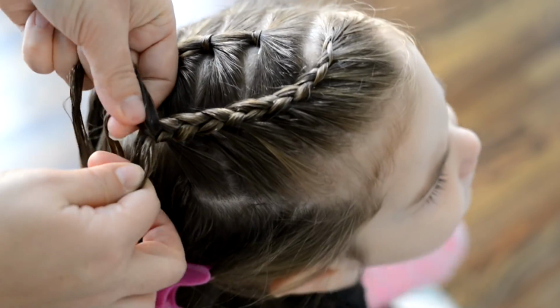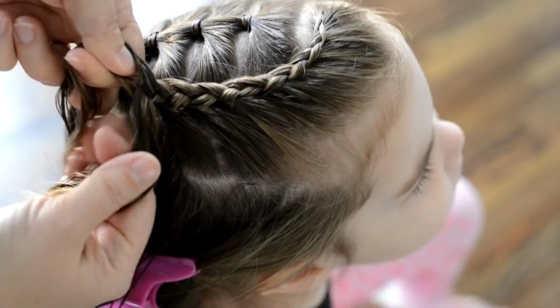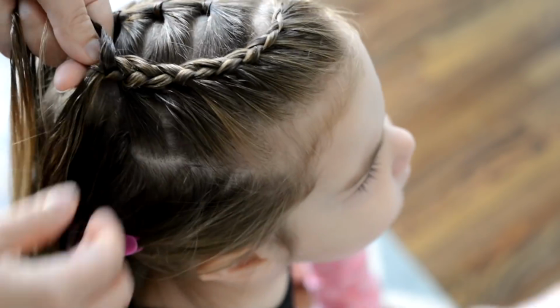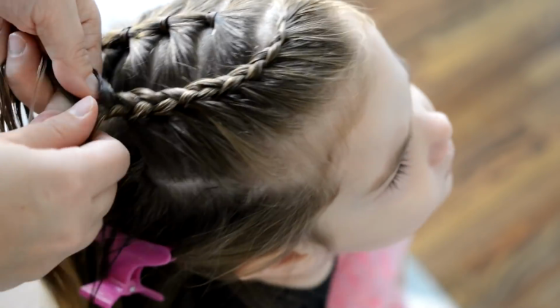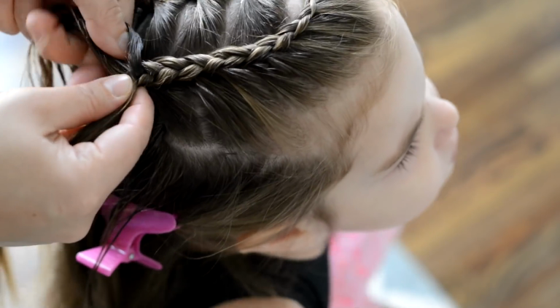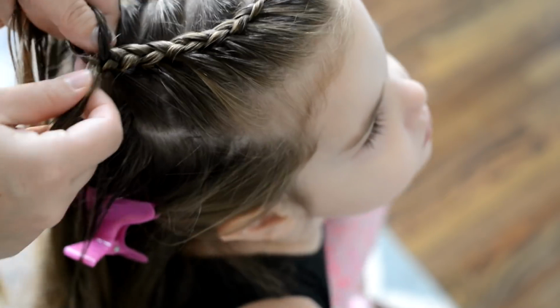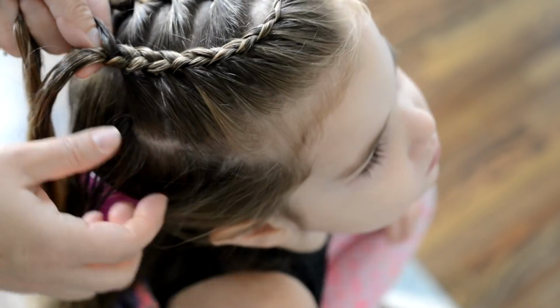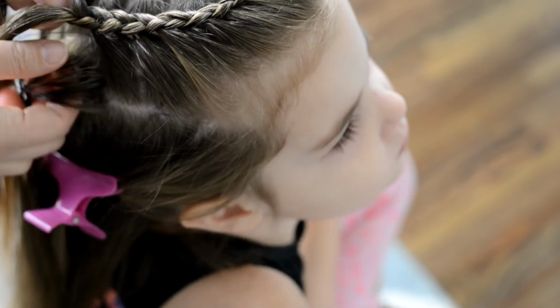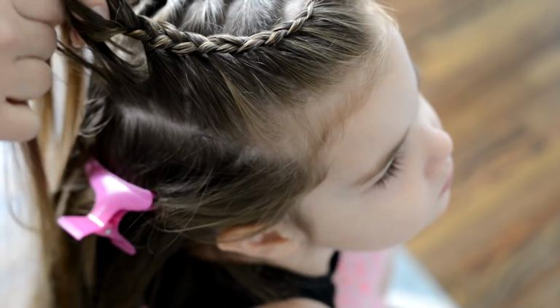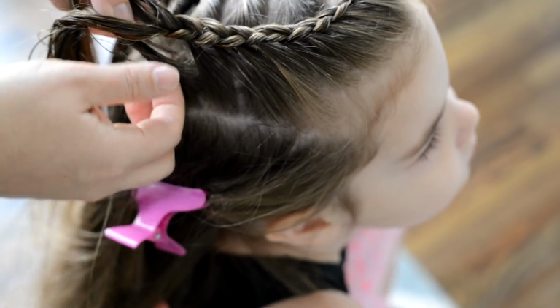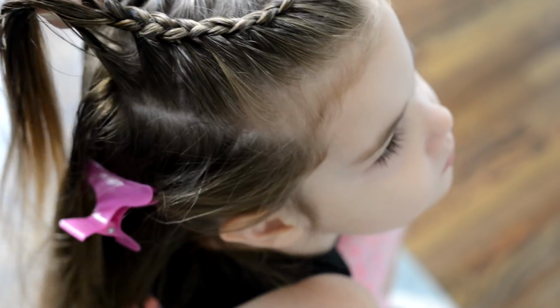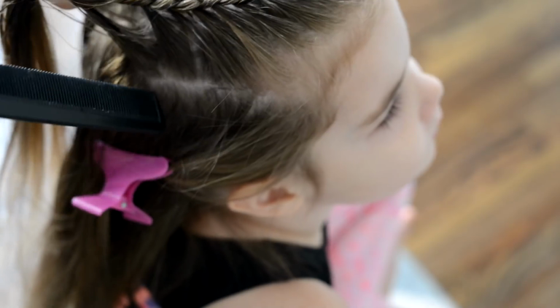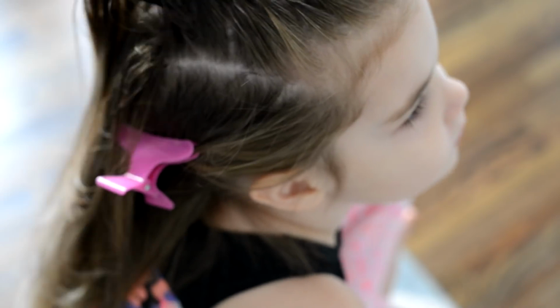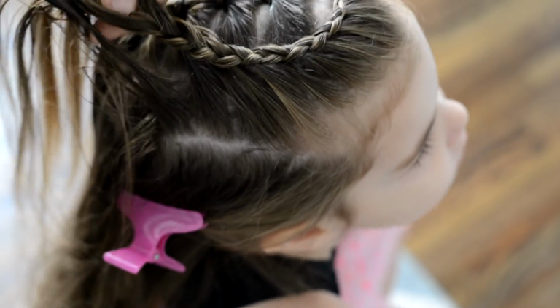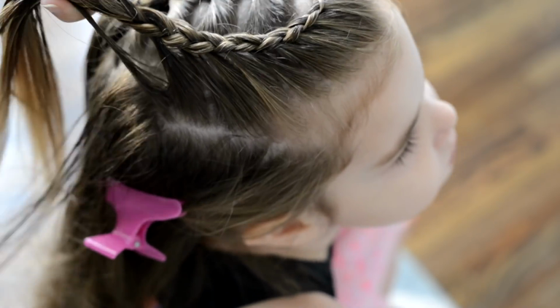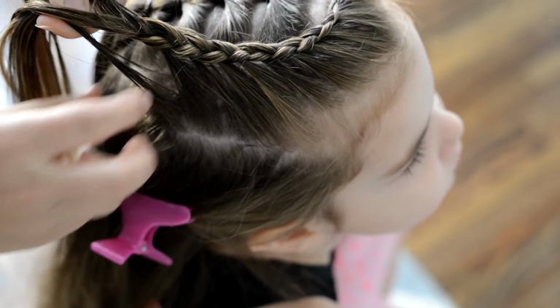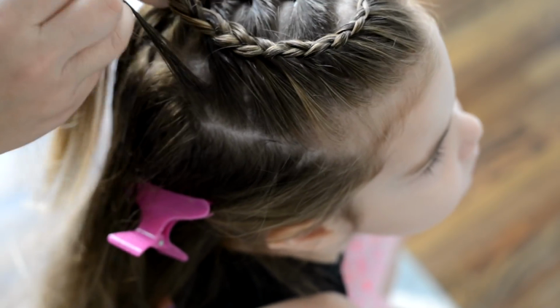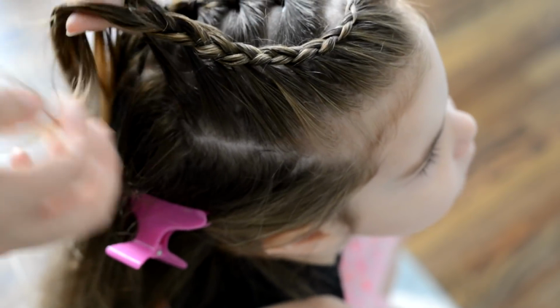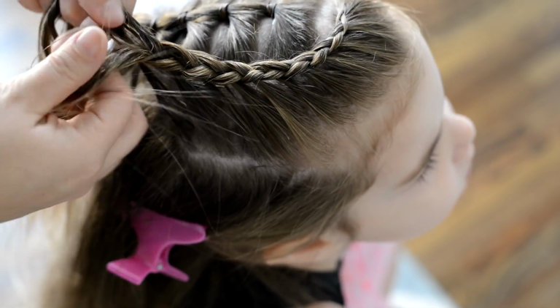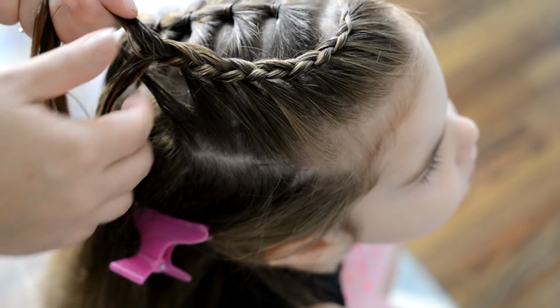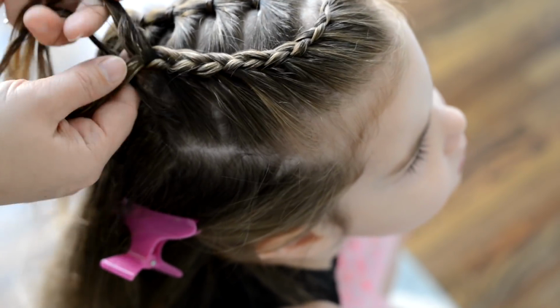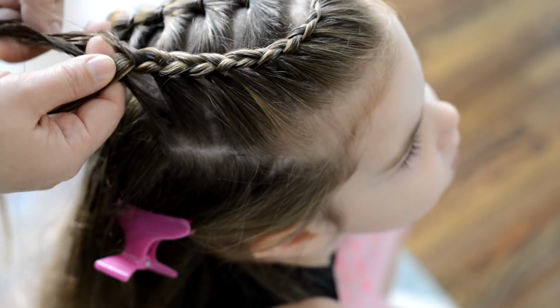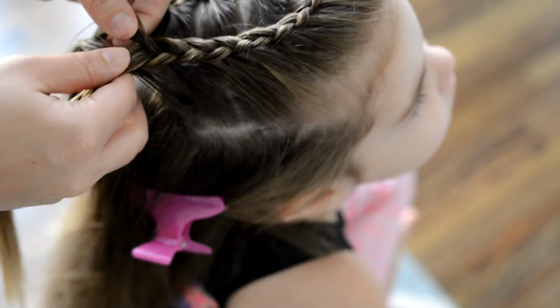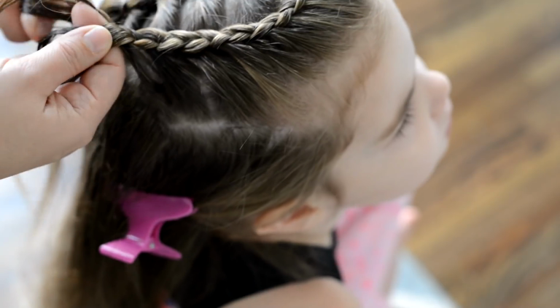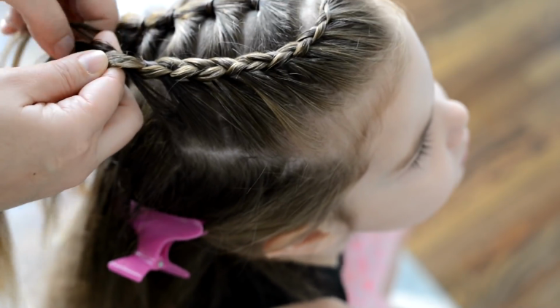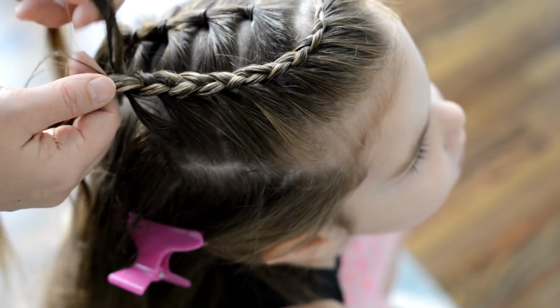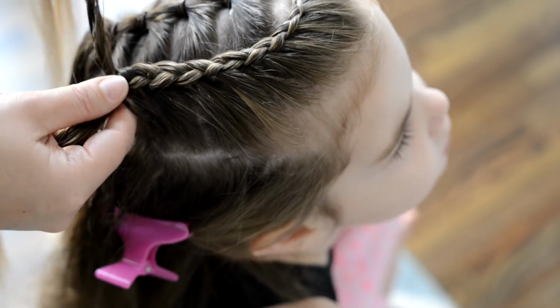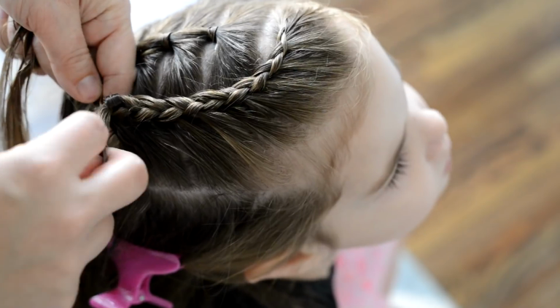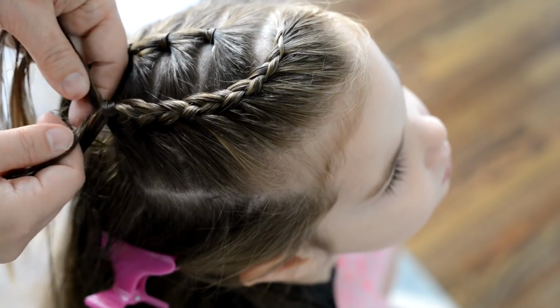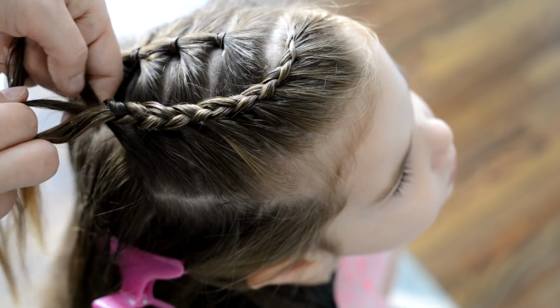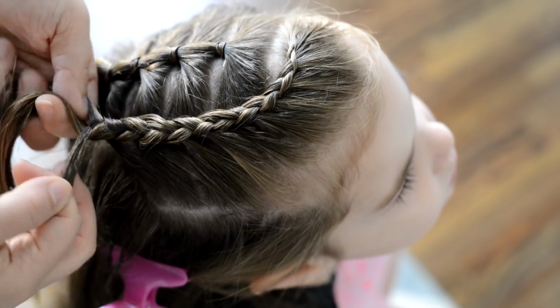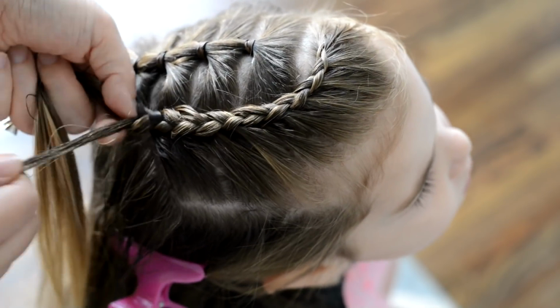Once my braid is down, I'll just go back to that side where I started my elastics. I'll just braid down a few more stitches and then I'm going to attach it a little bit farther down the last elastic that I put in my ponytails.